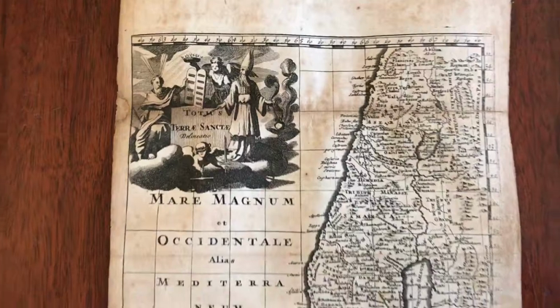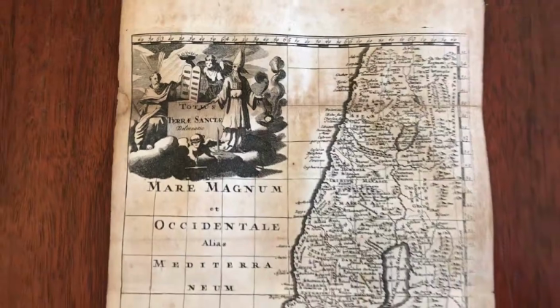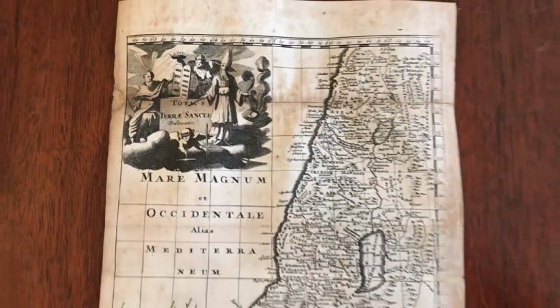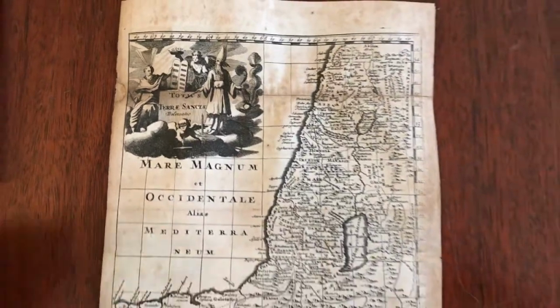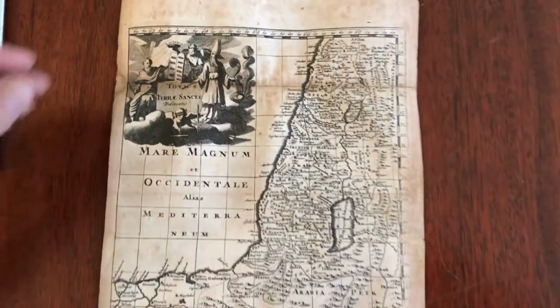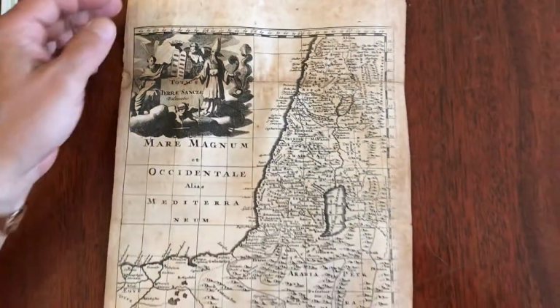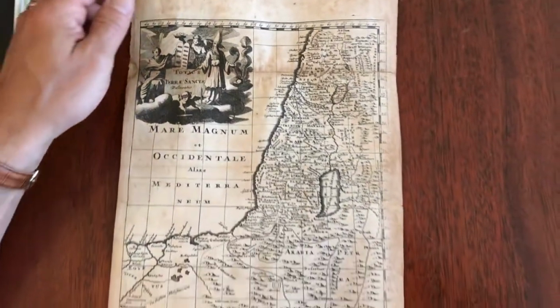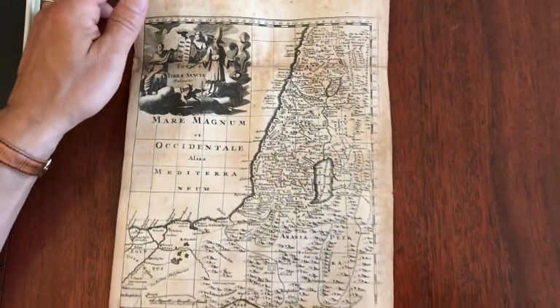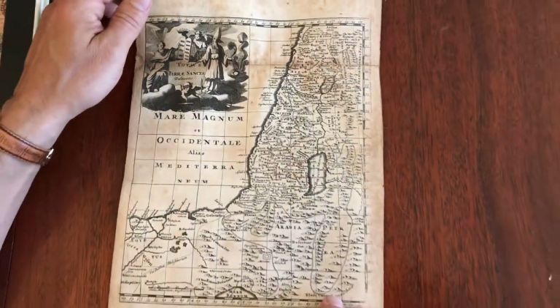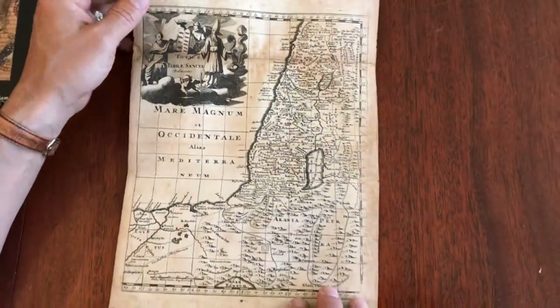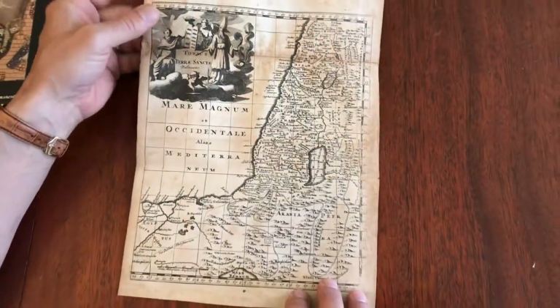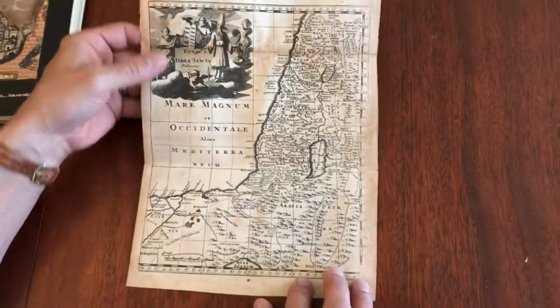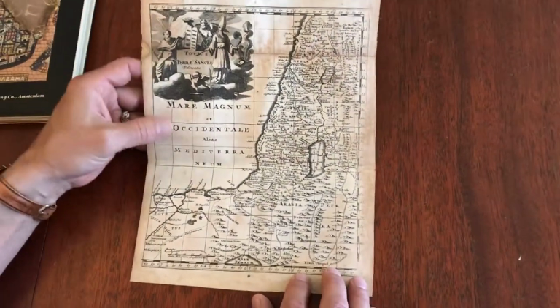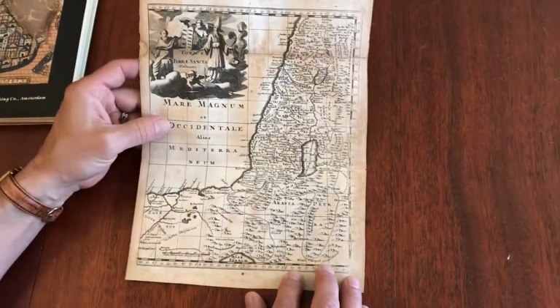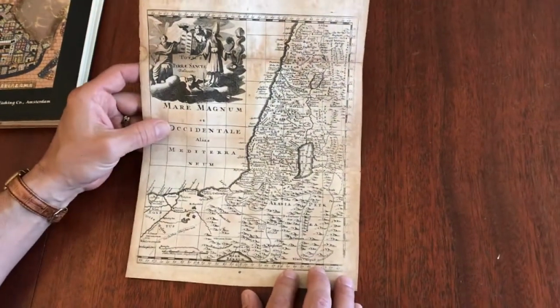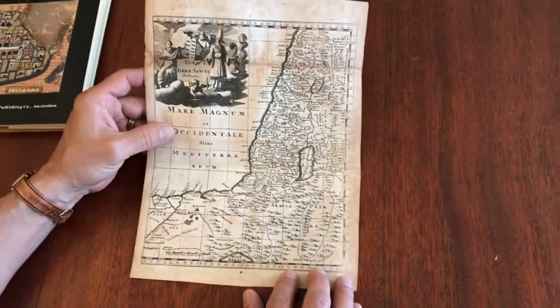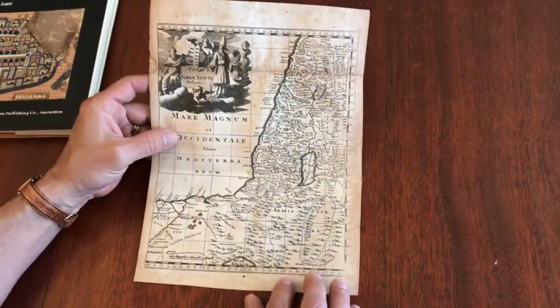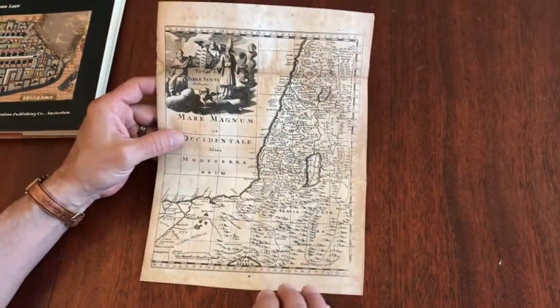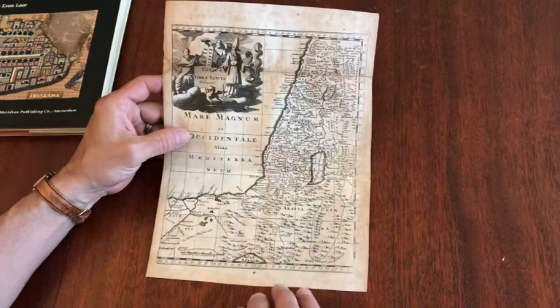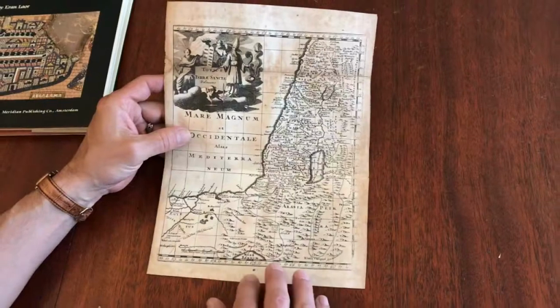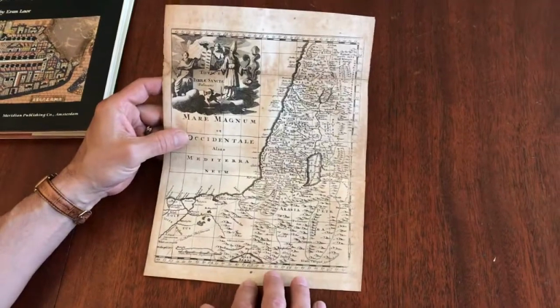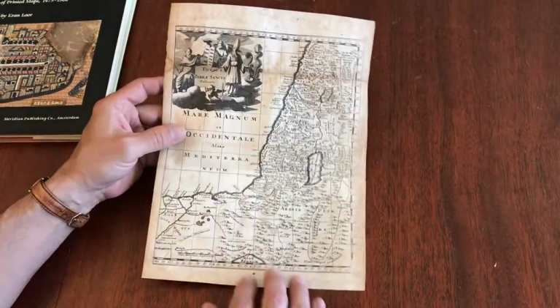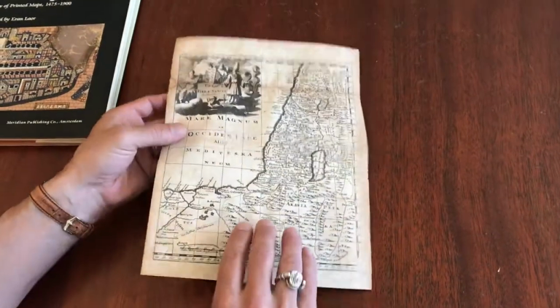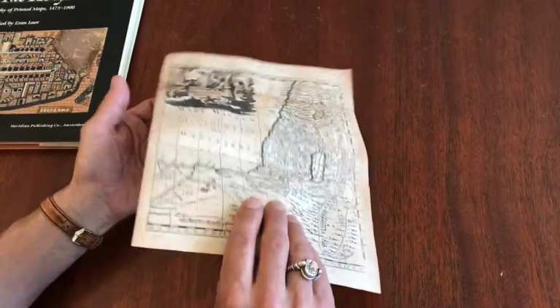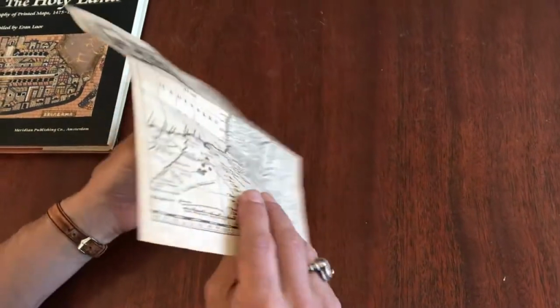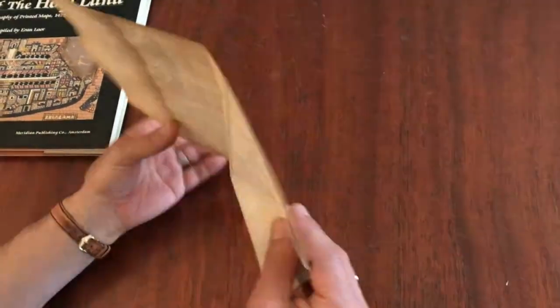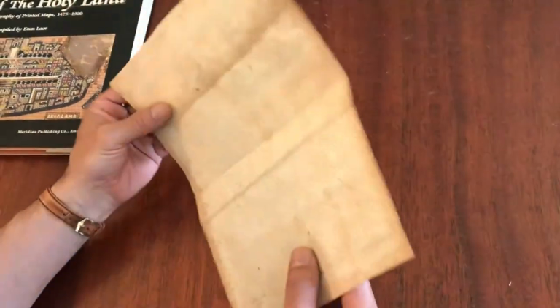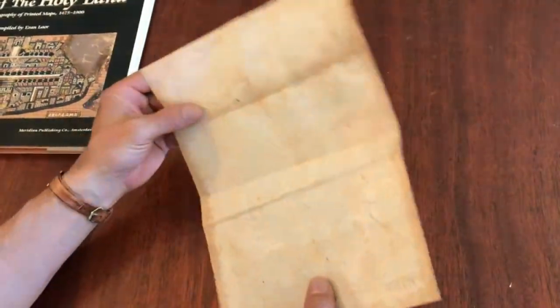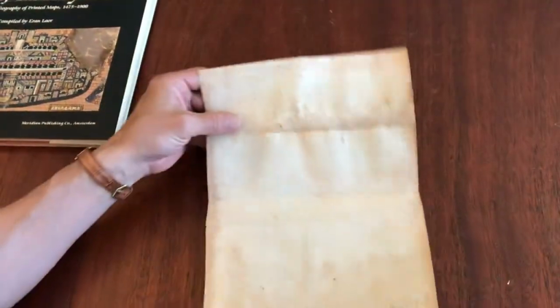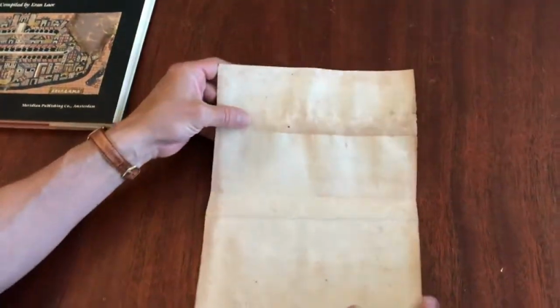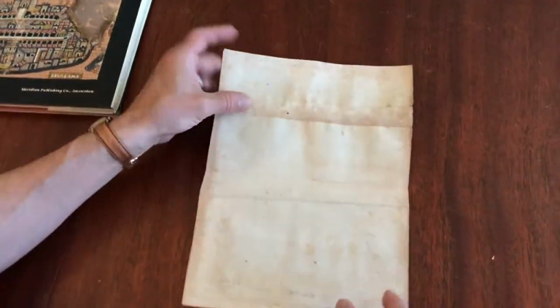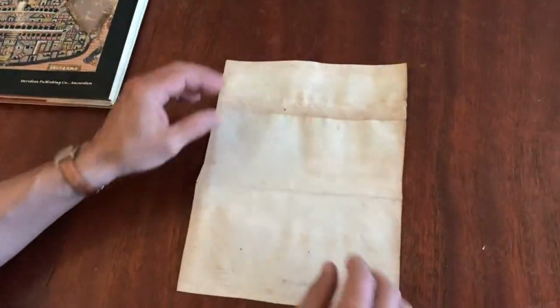We have here a late 17th century, or possibly early 18th century, engraved map of the Holy Land.